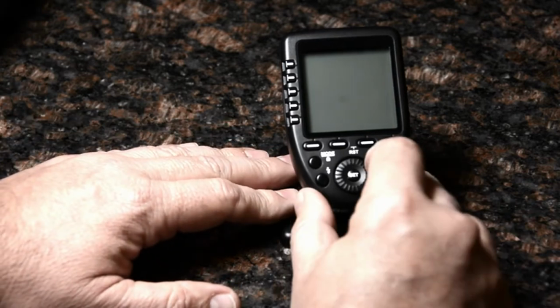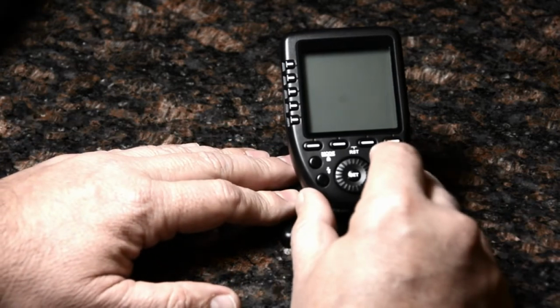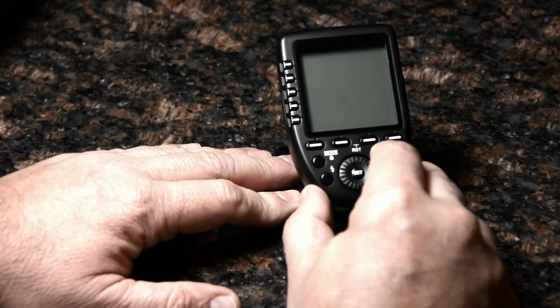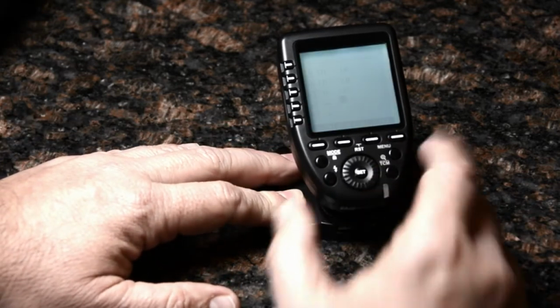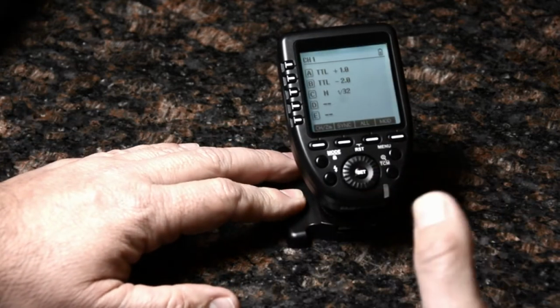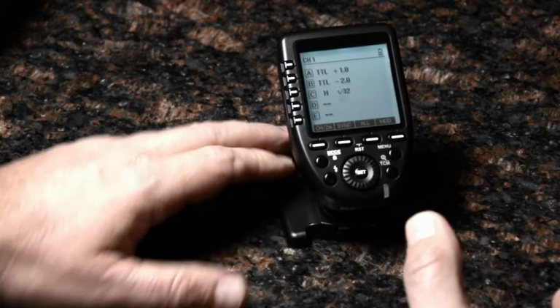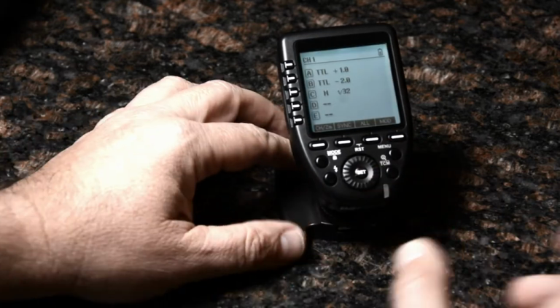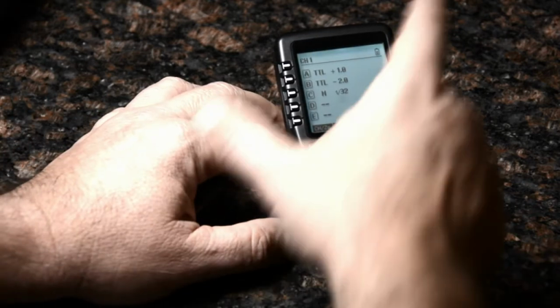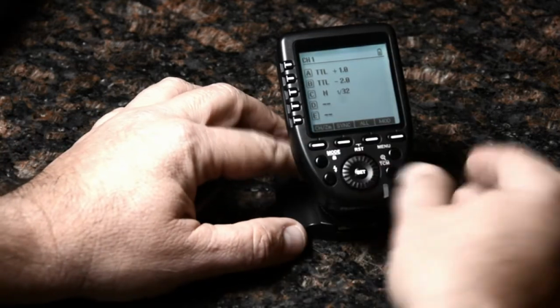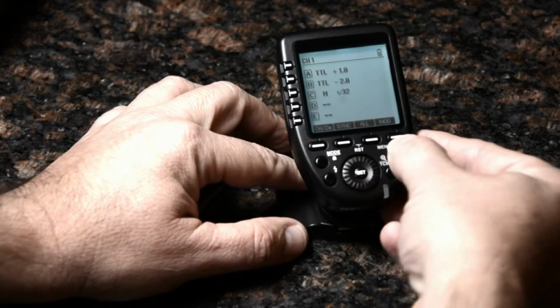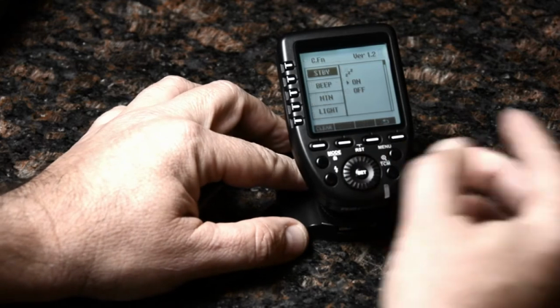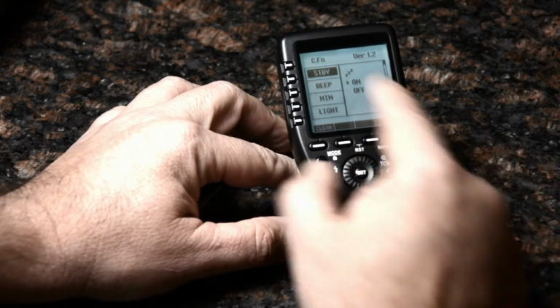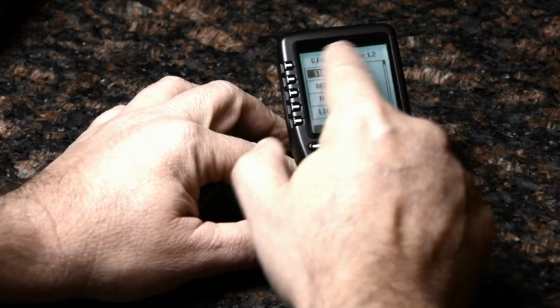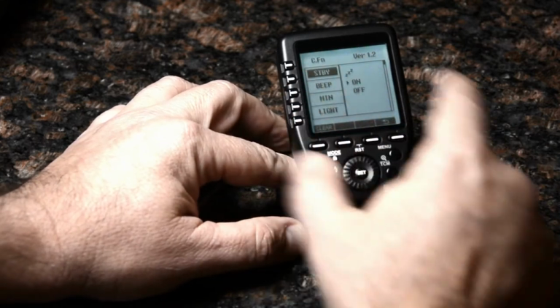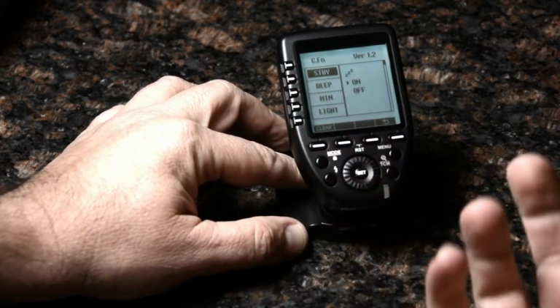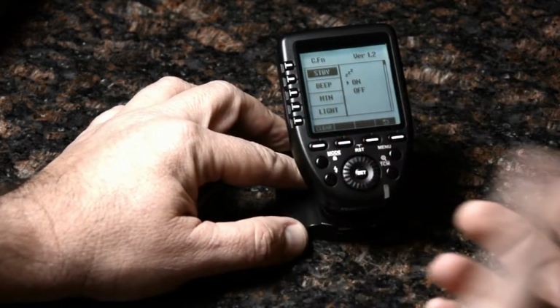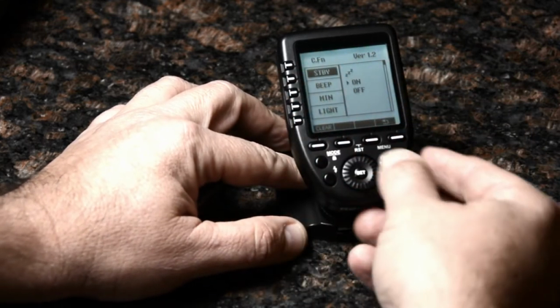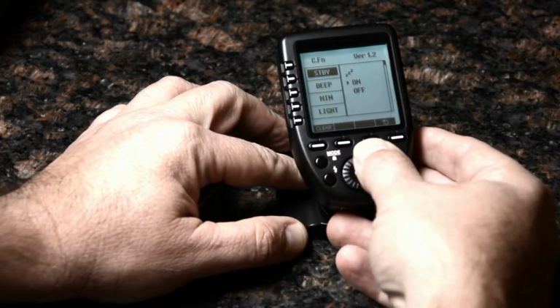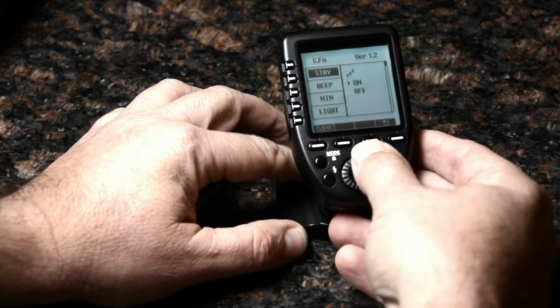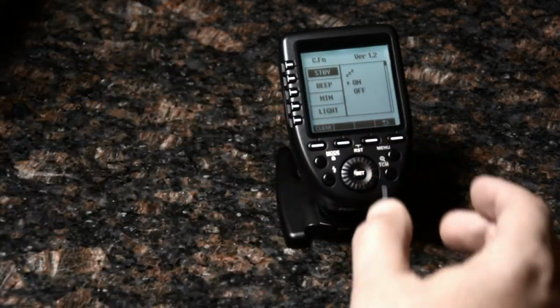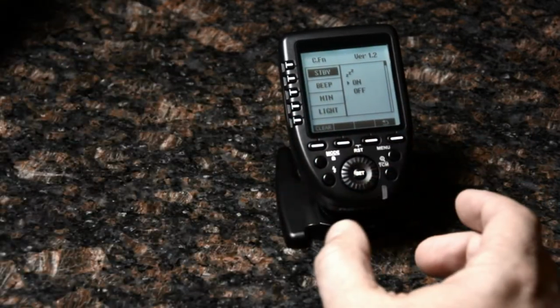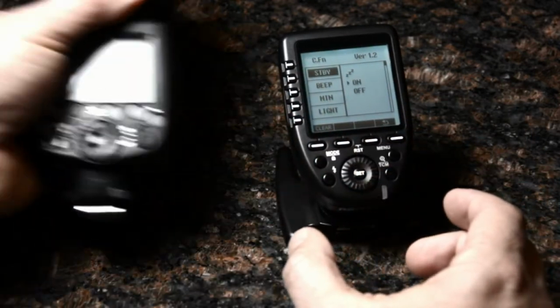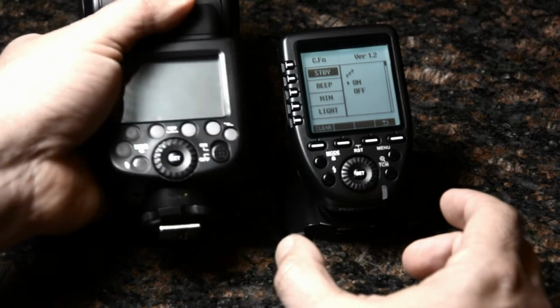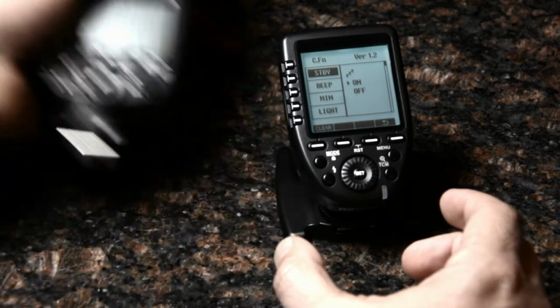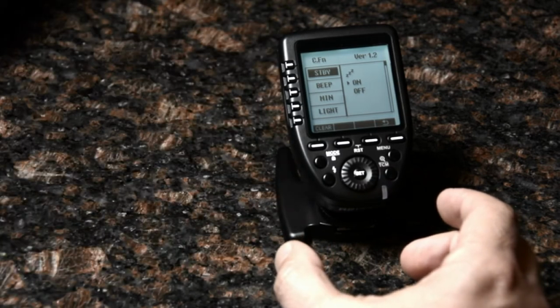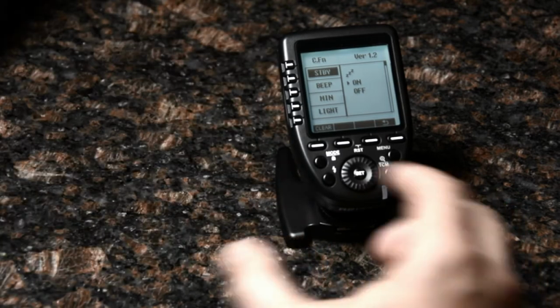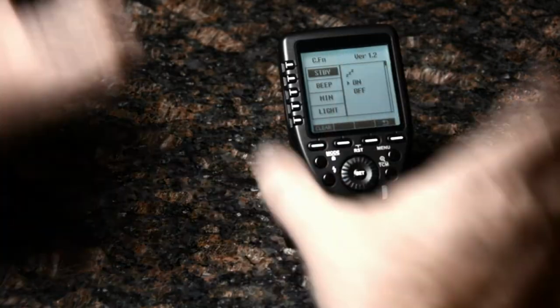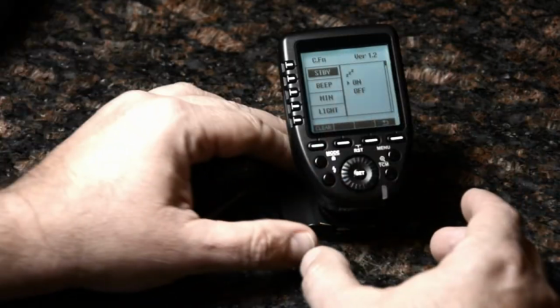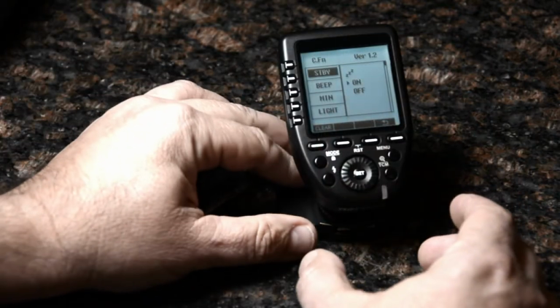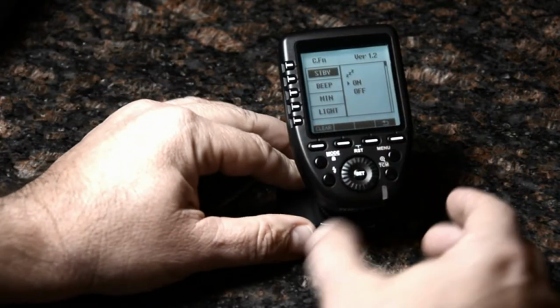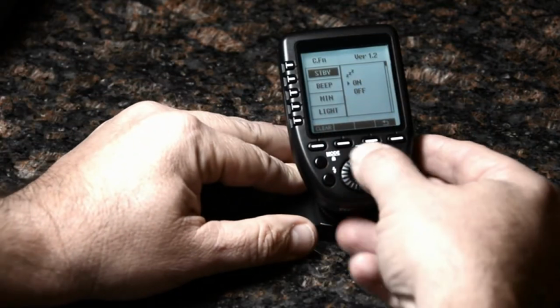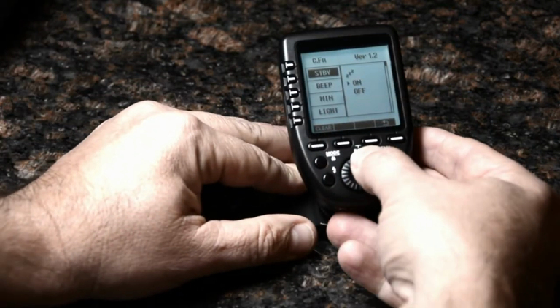Well, they replaced it with a dedicated menu button as well as menus that make sense. If you've used their speed lights or studio strobes, the menu is going to be very, very familiar.